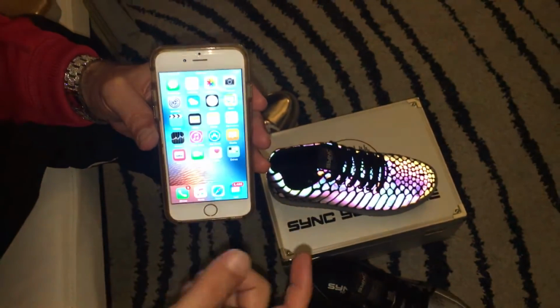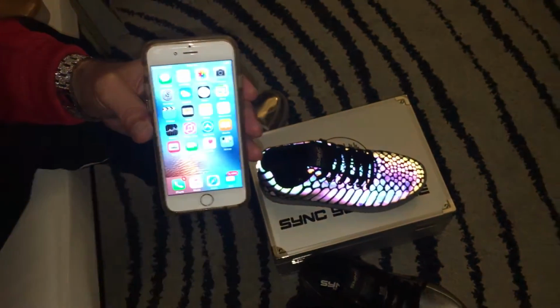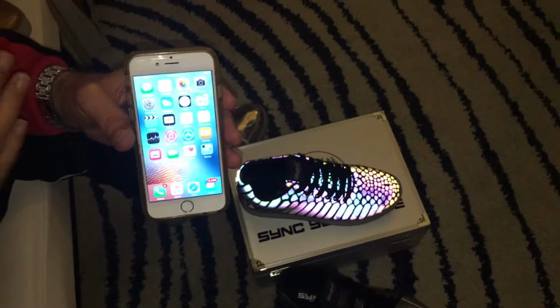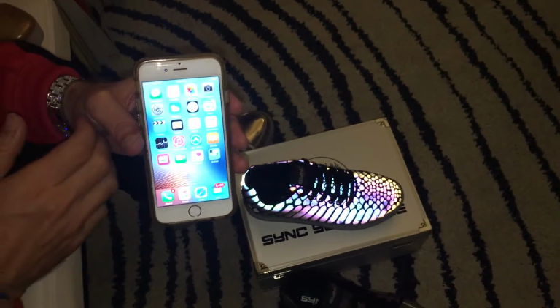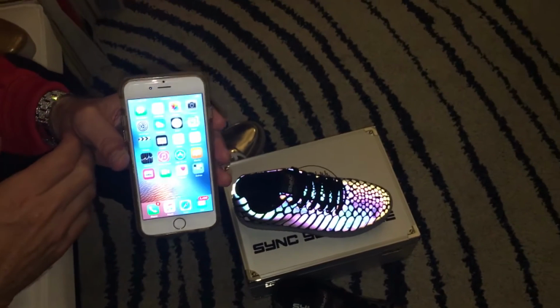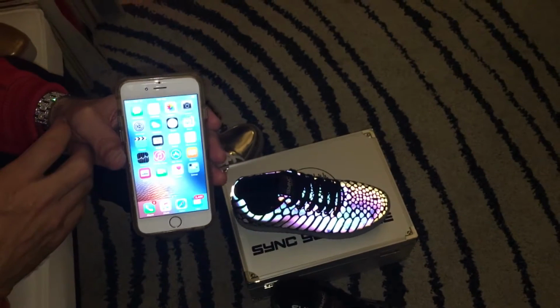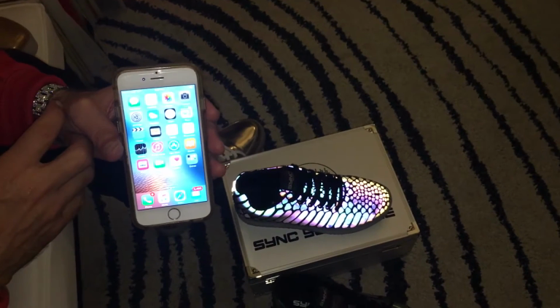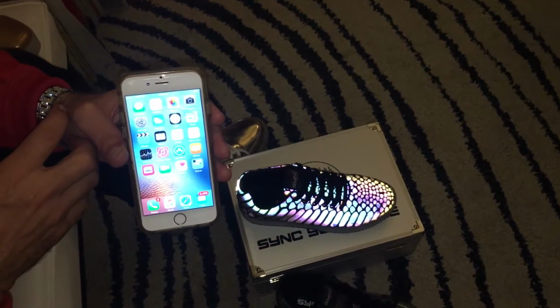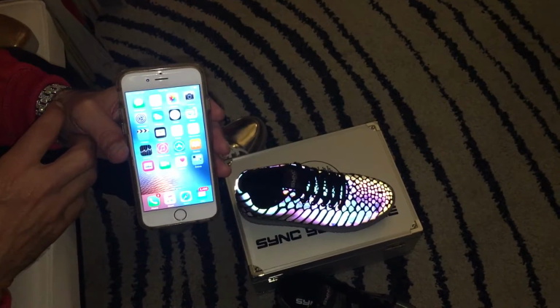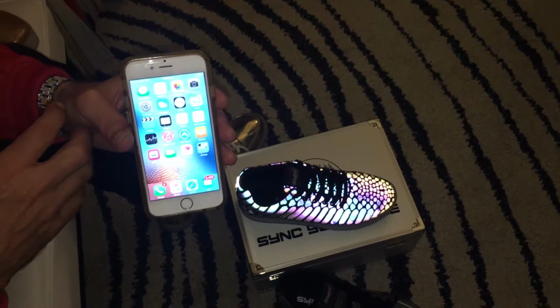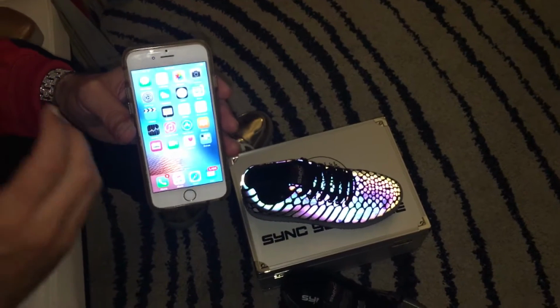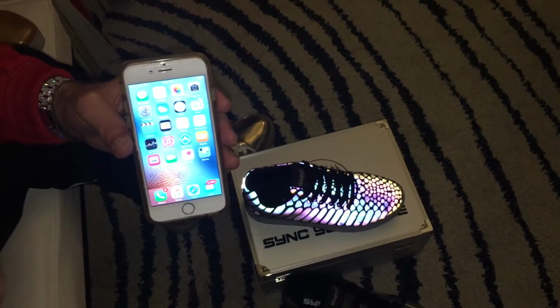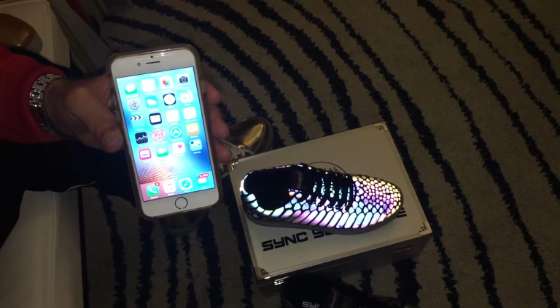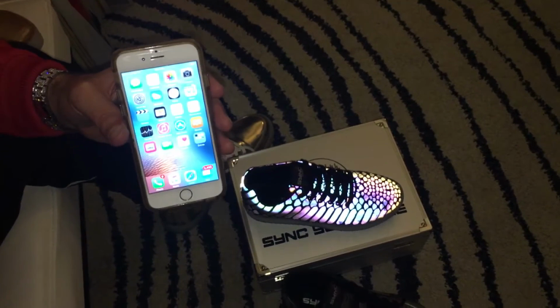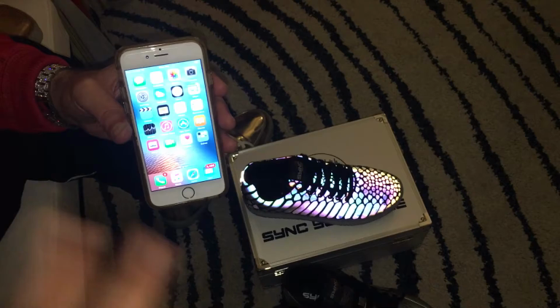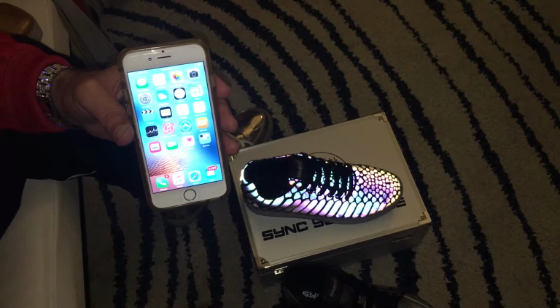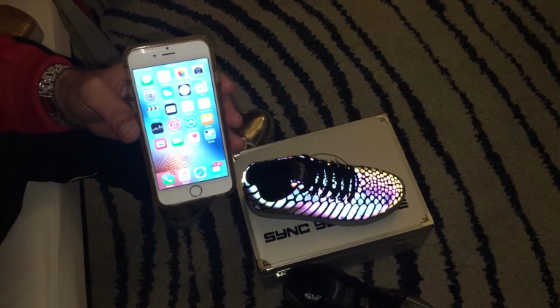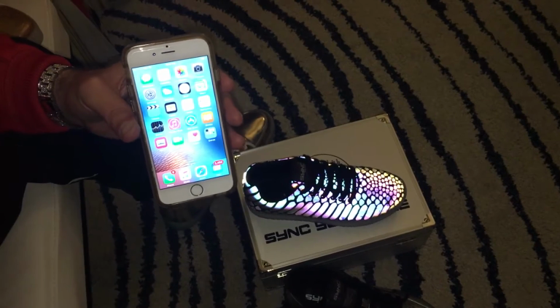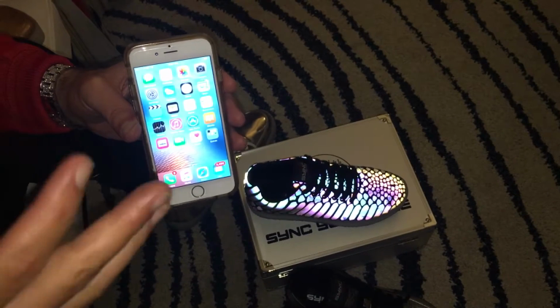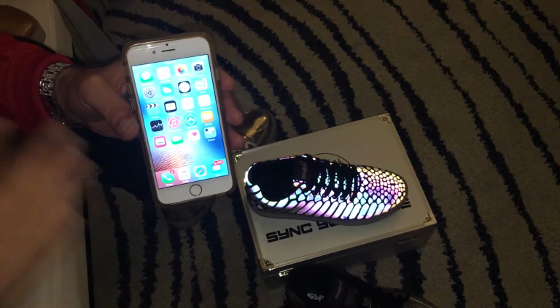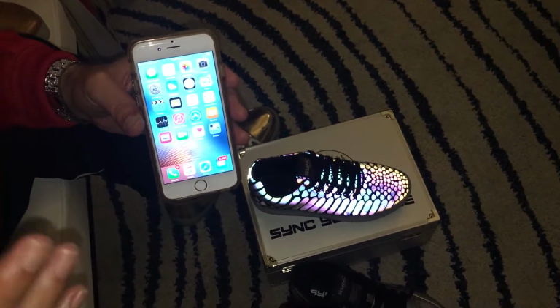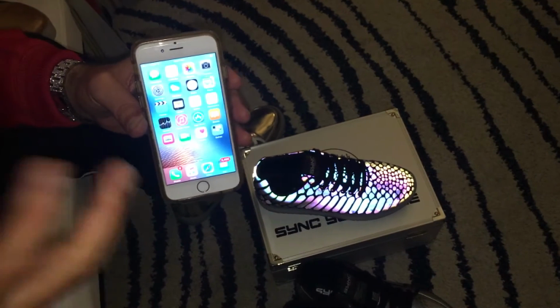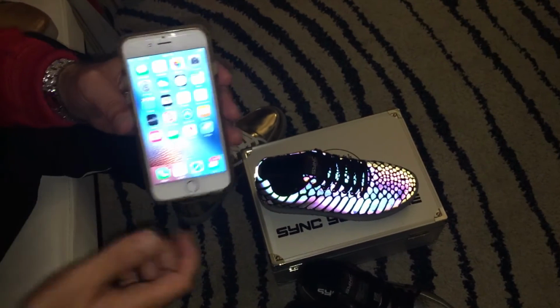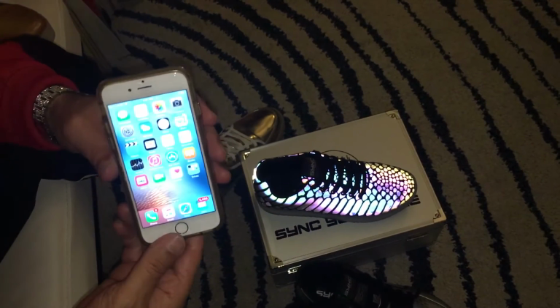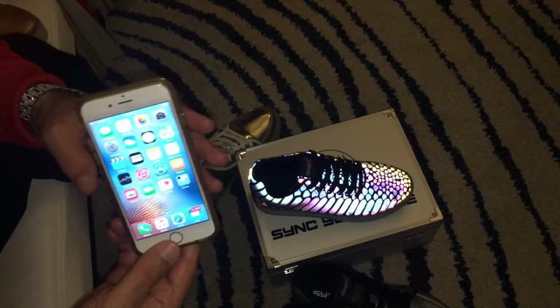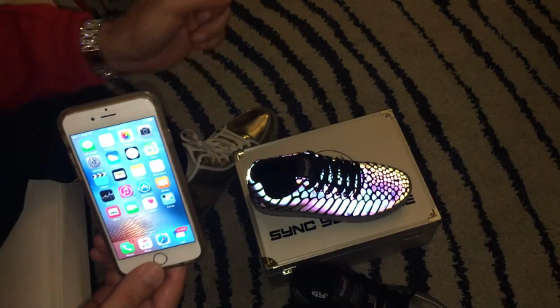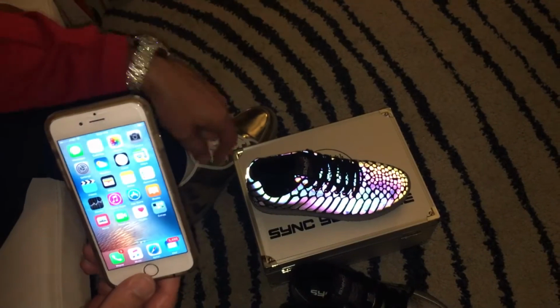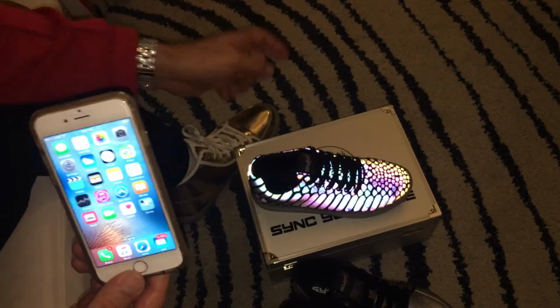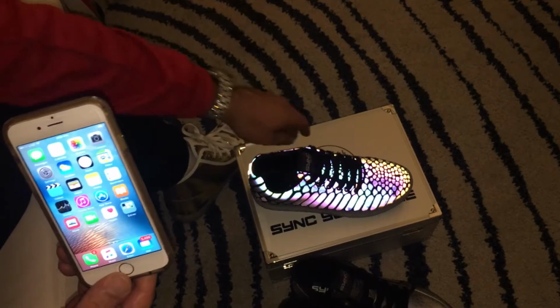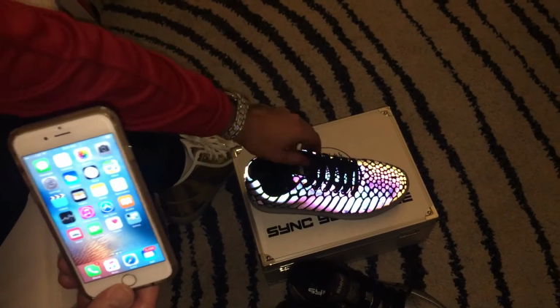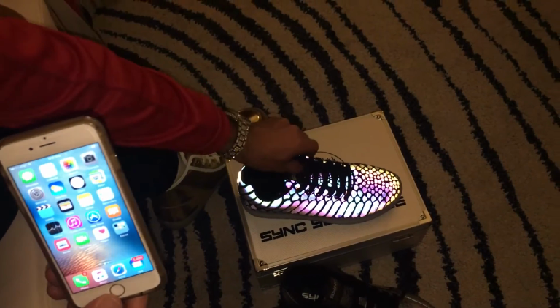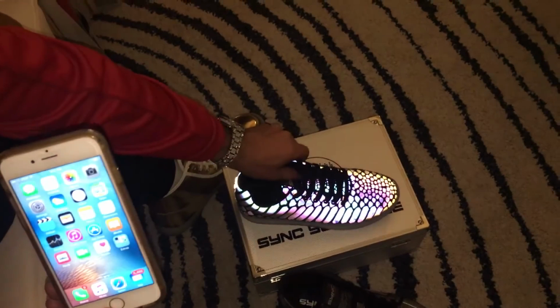The next thing you want to do is download the Sync Footwear app from either the Google Play Store or the Apple App Store. Just search for 'Sync Footwear' and you'll be able to download it.